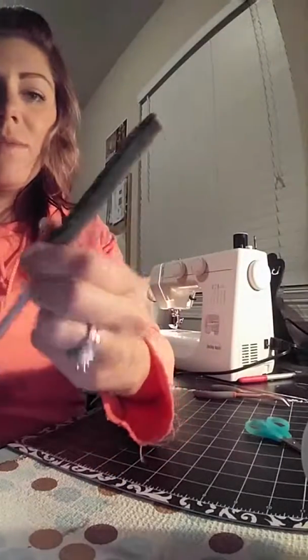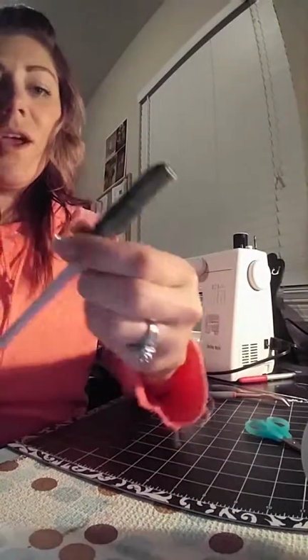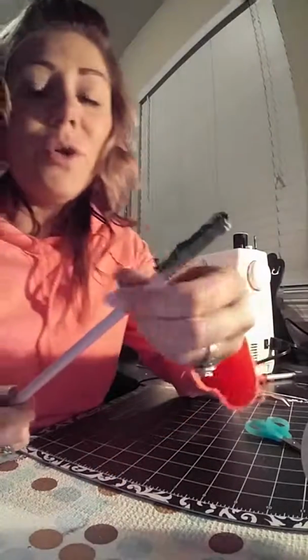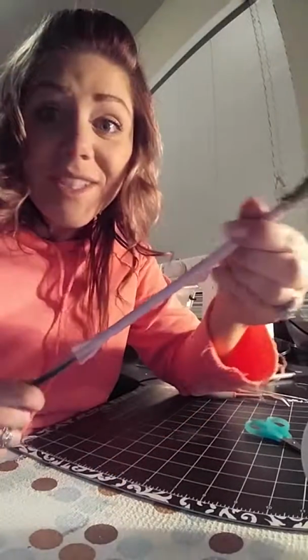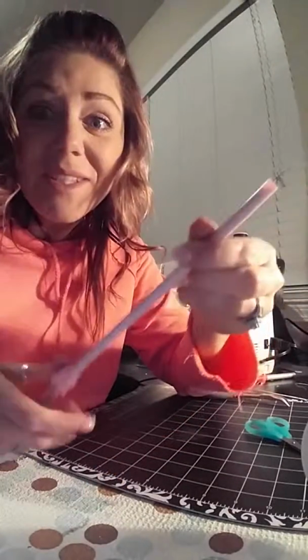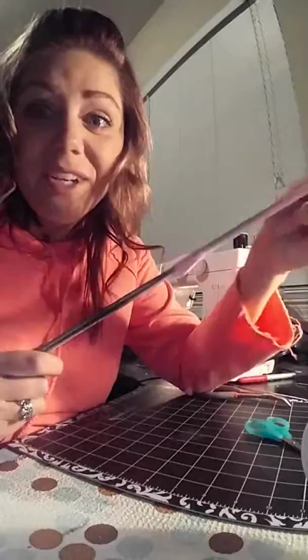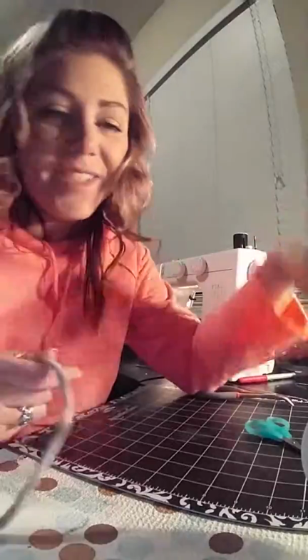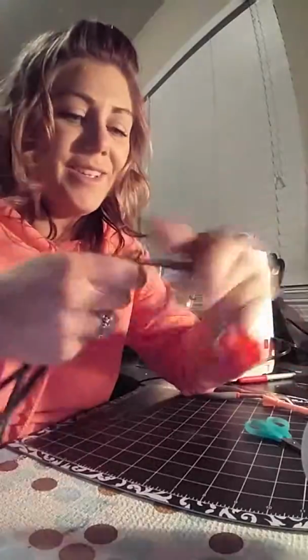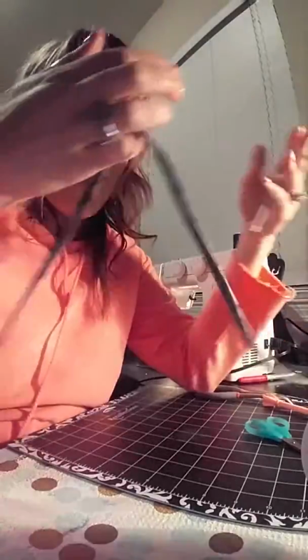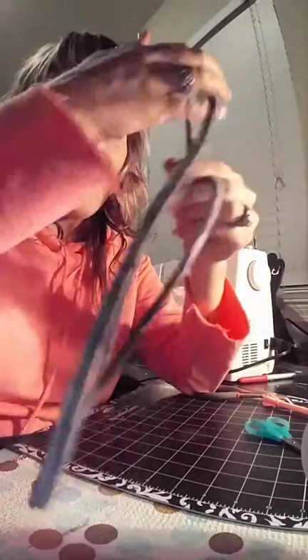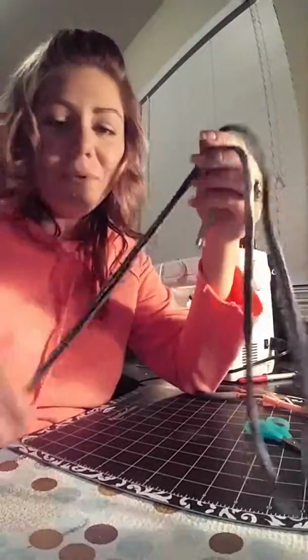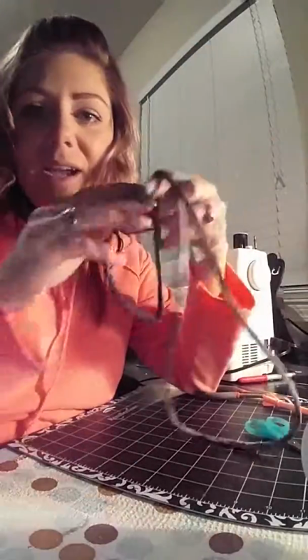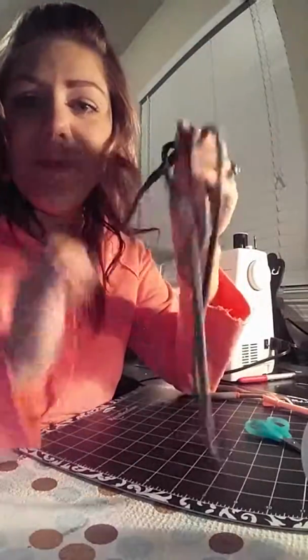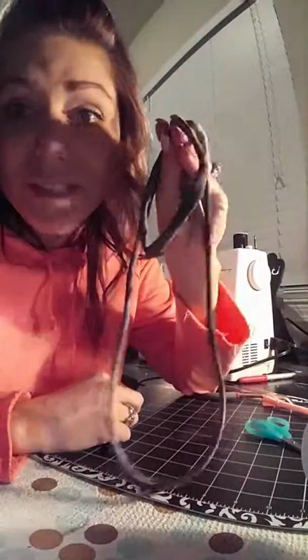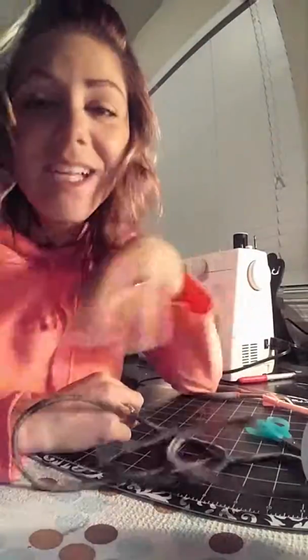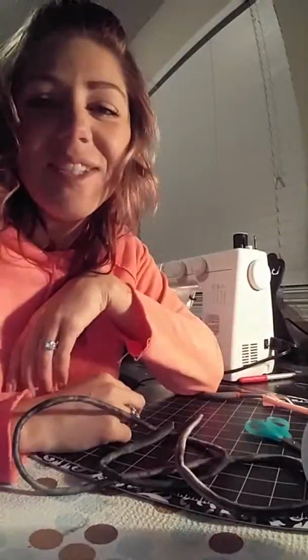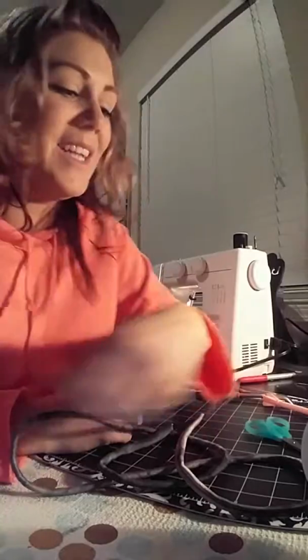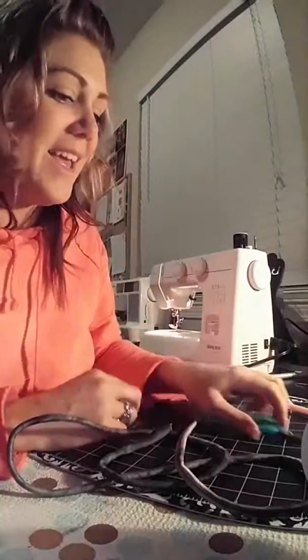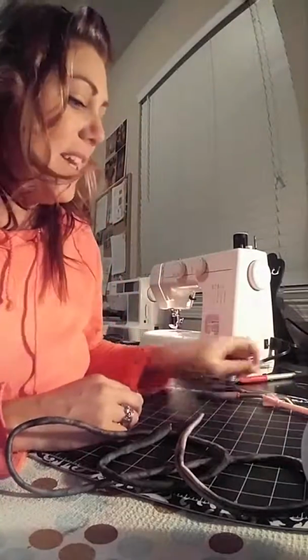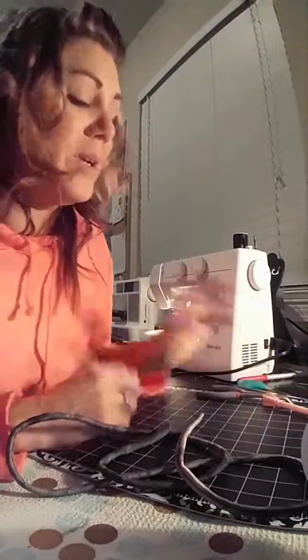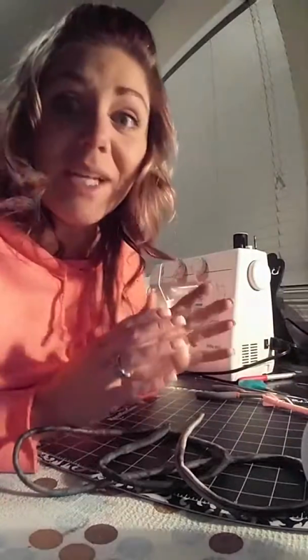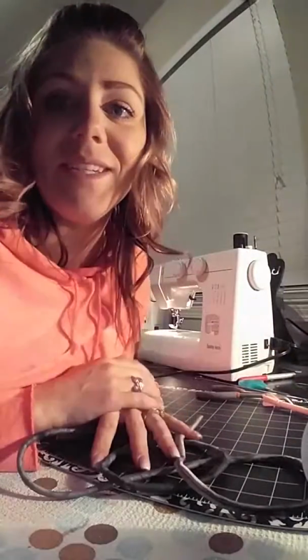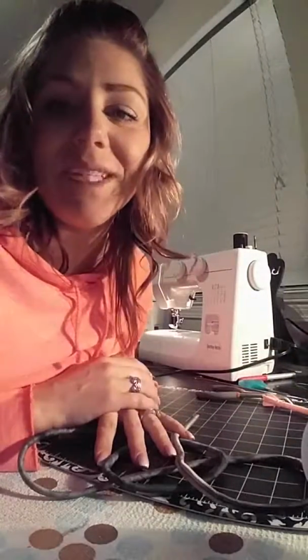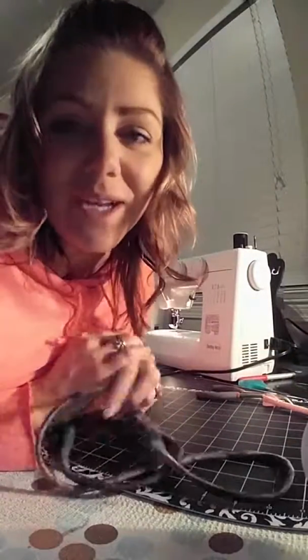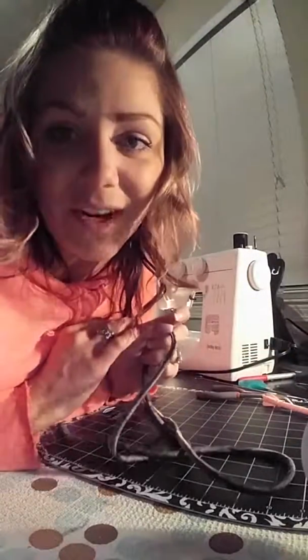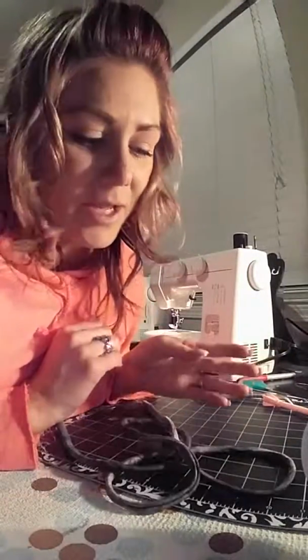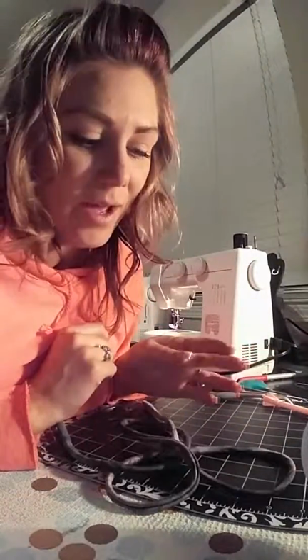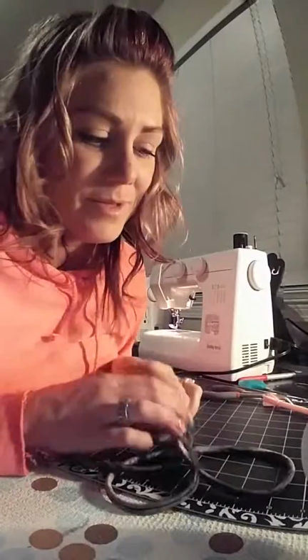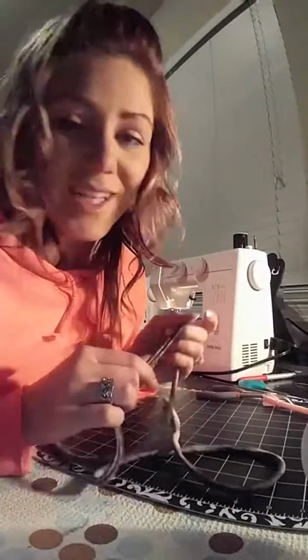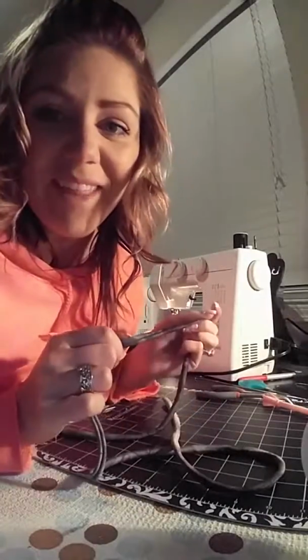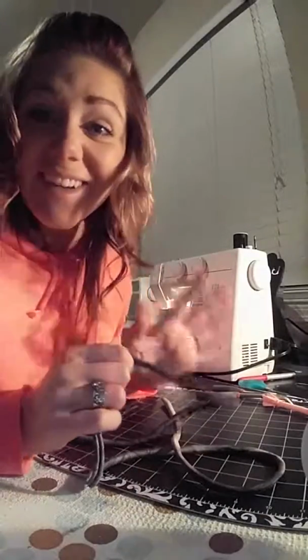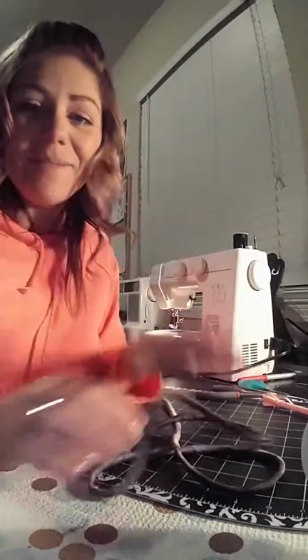I just saved myself $50 and I'm pretty happy with the results. Thank you Susan, and I hope somebody else can find similar items in their house to do the exact same thing.